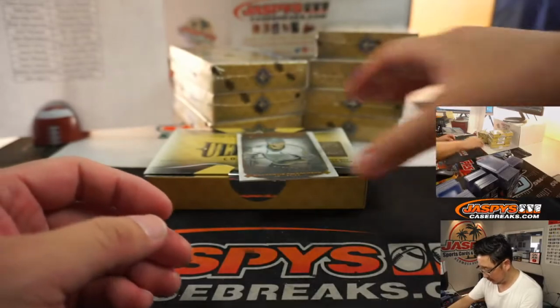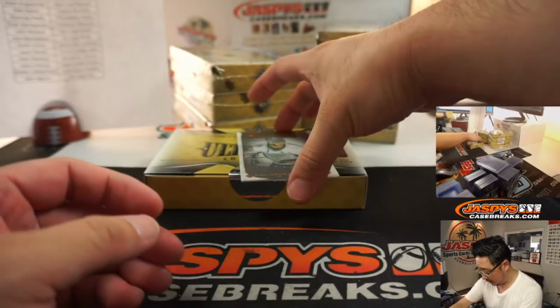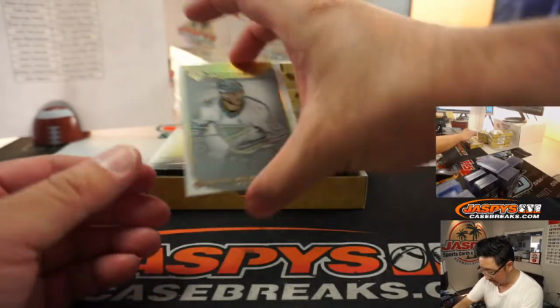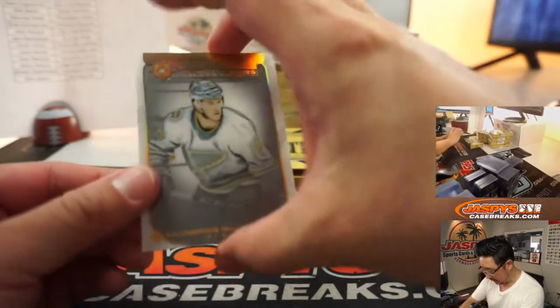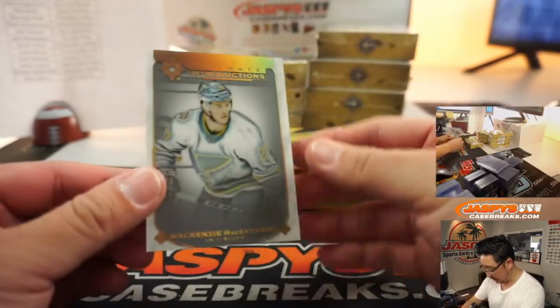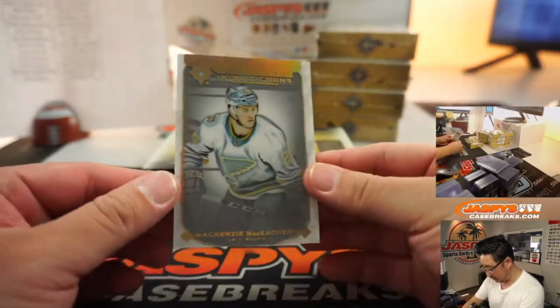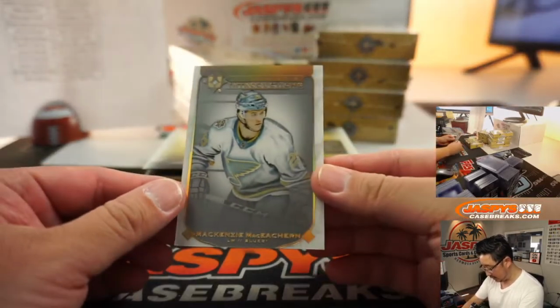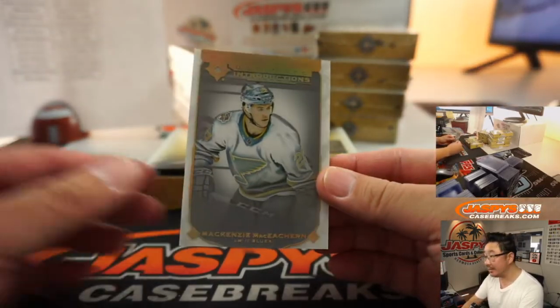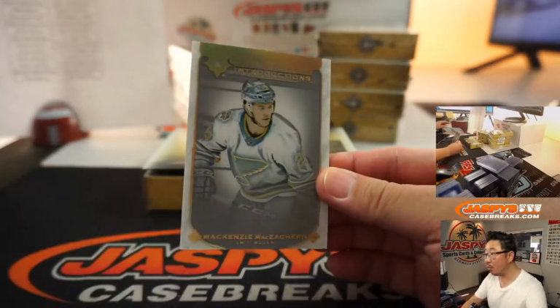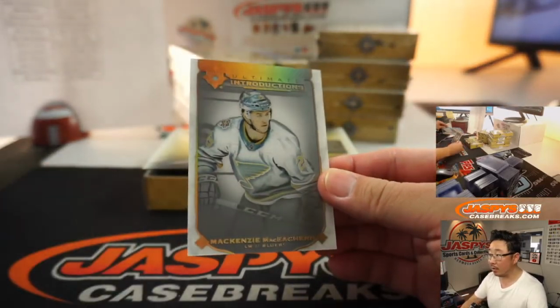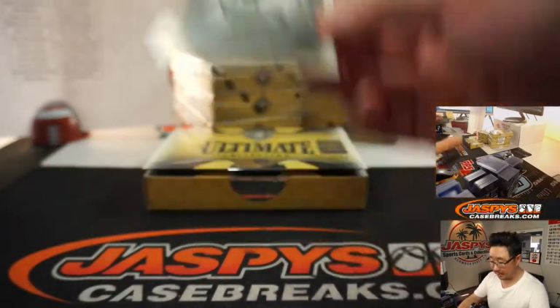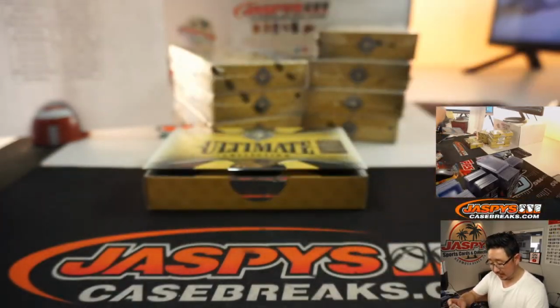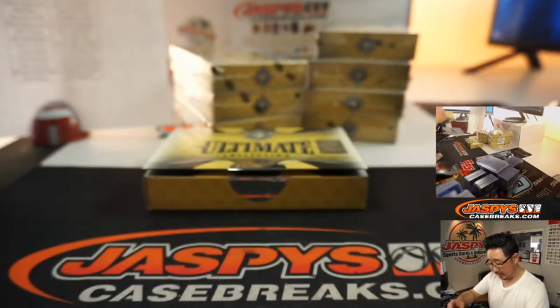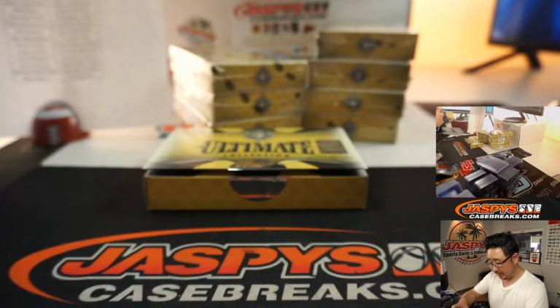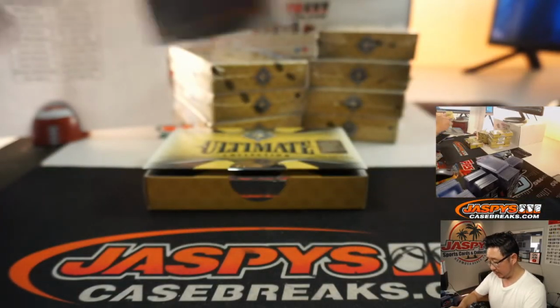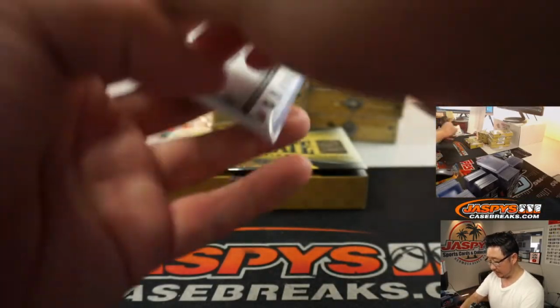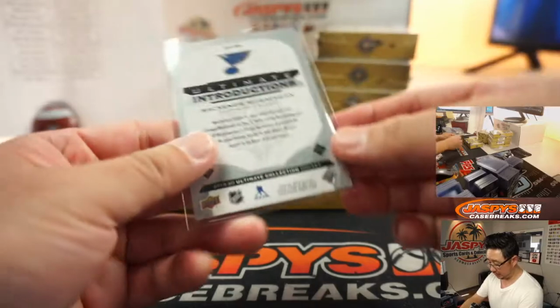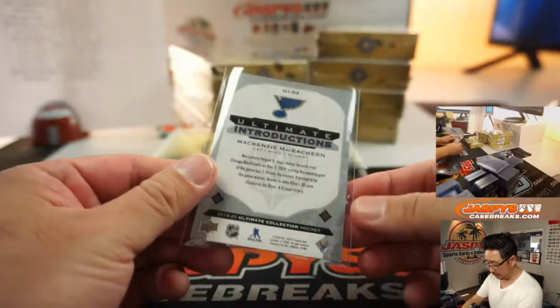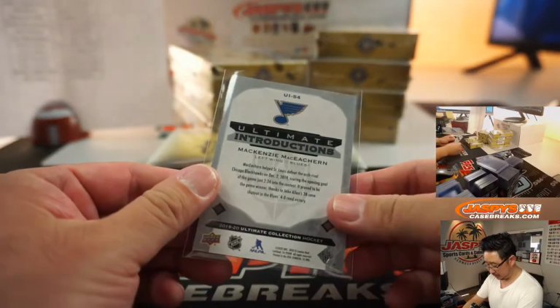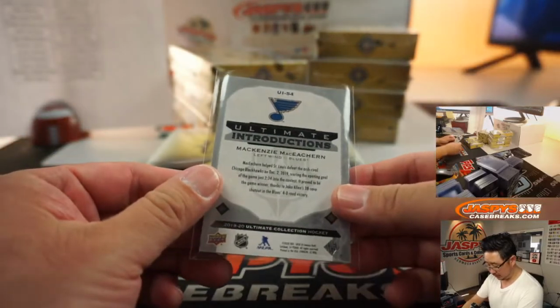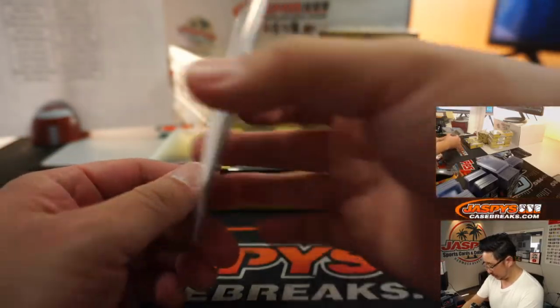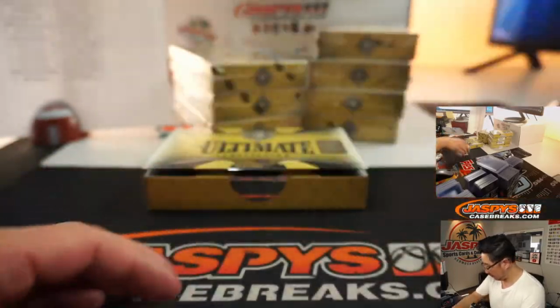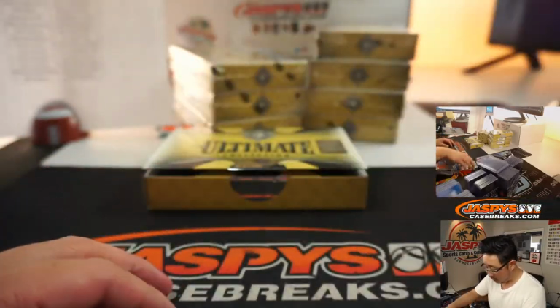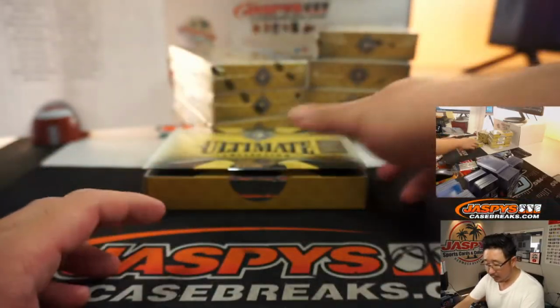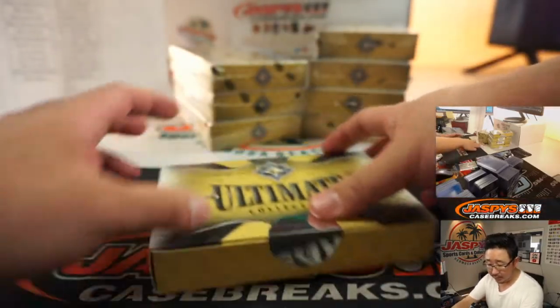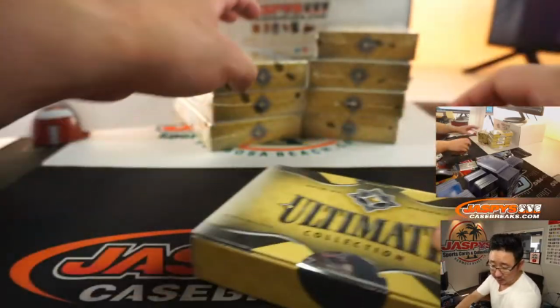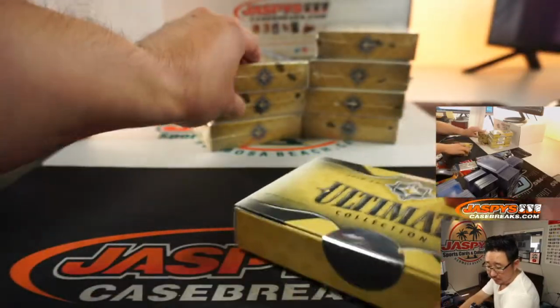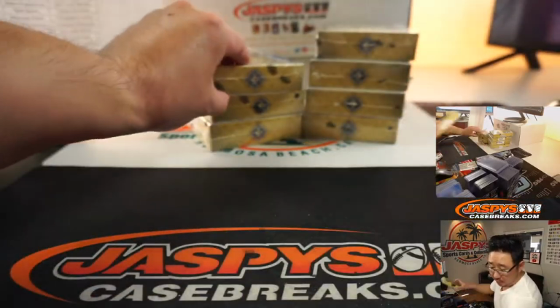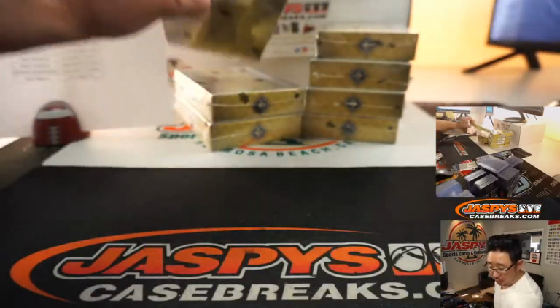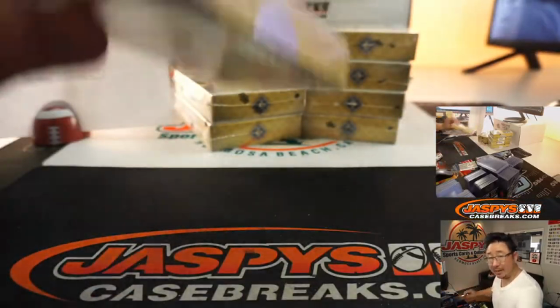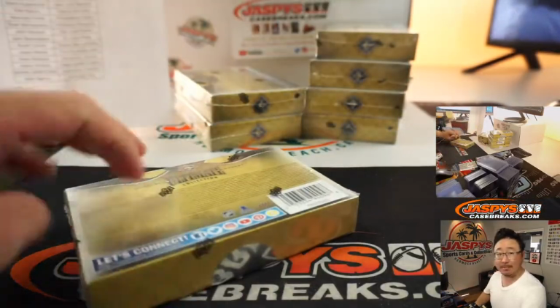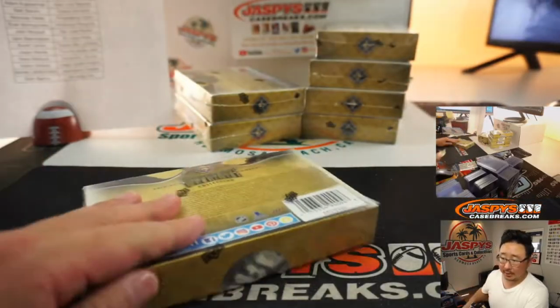And that's Mackenzie McEachern for the Blues. That'll be for Jack Beaton in St. Louis.